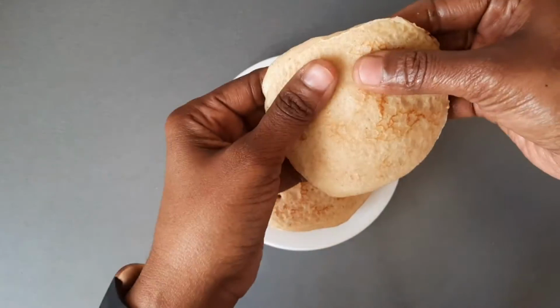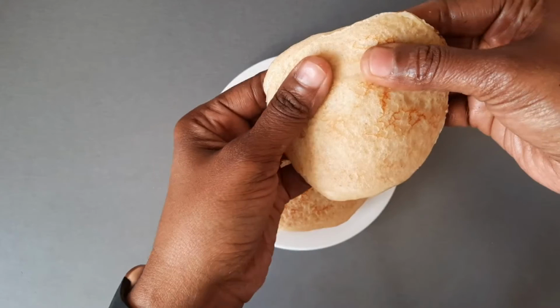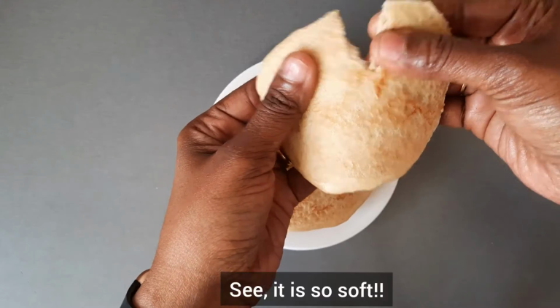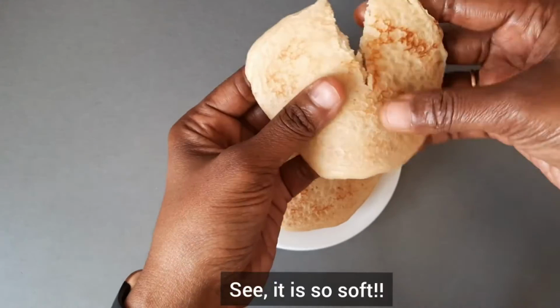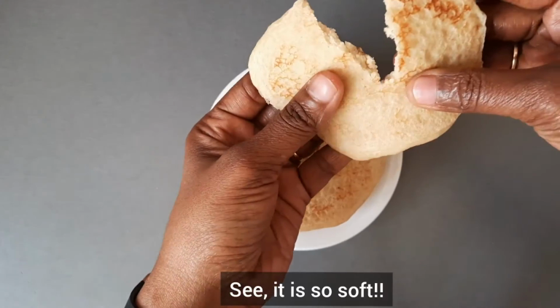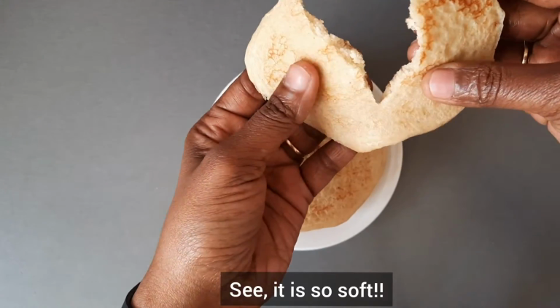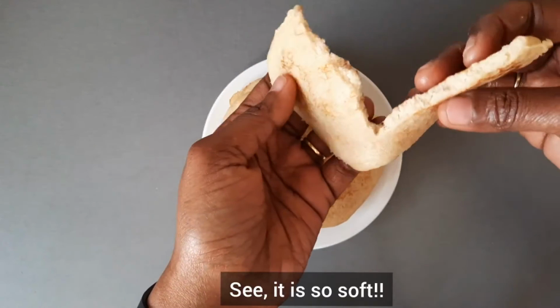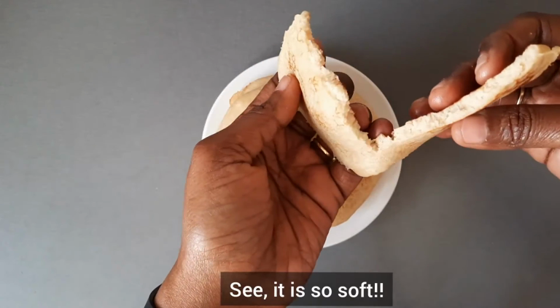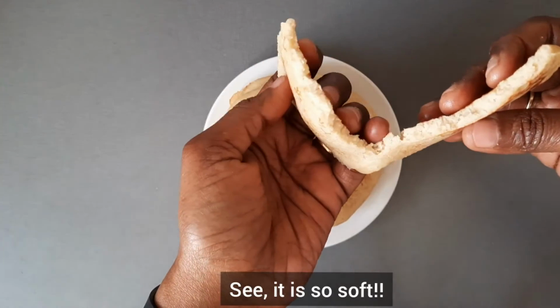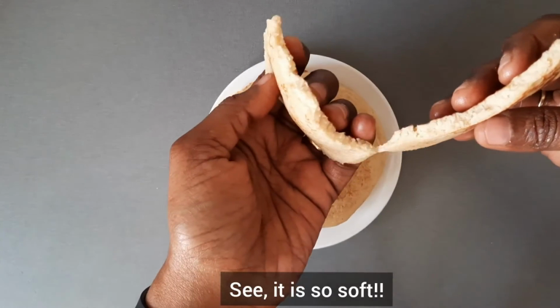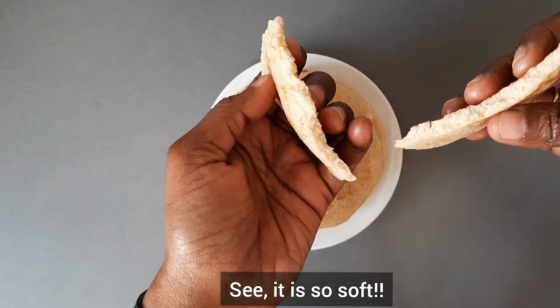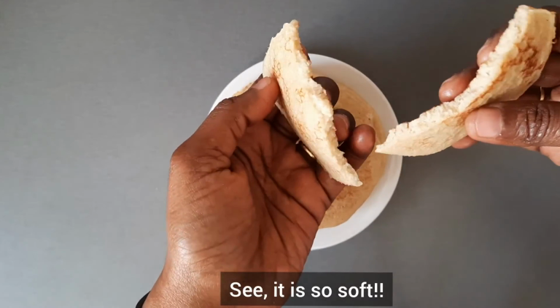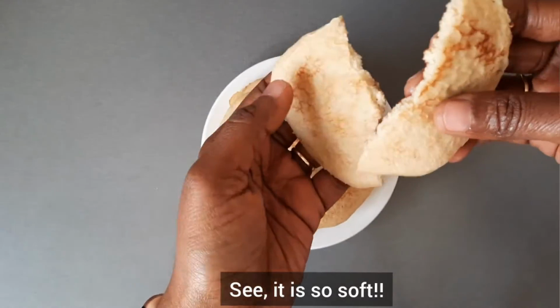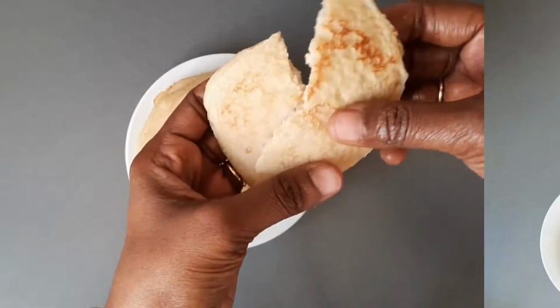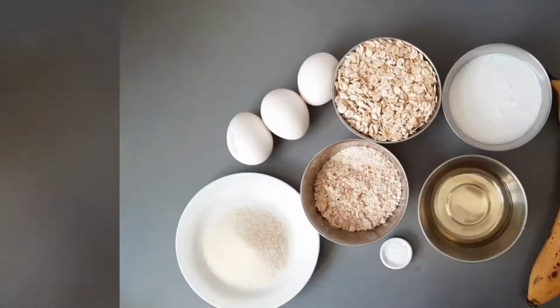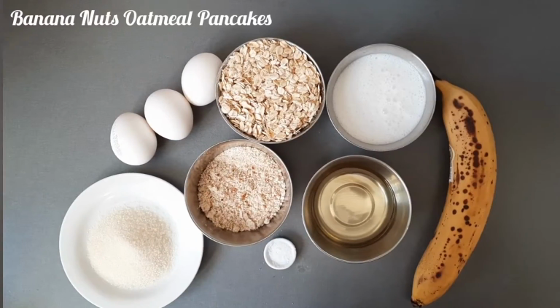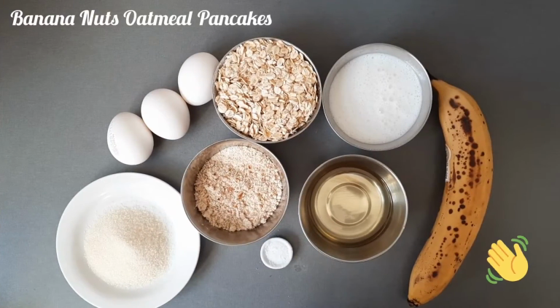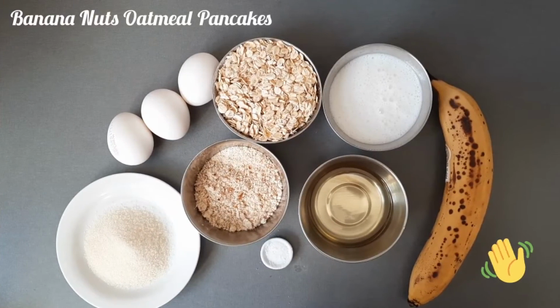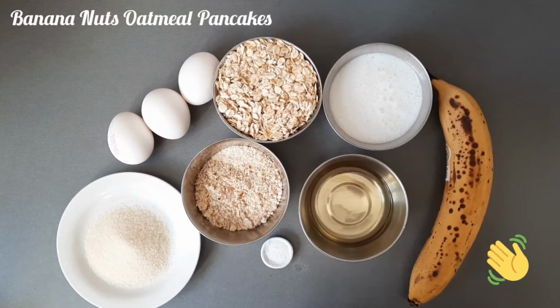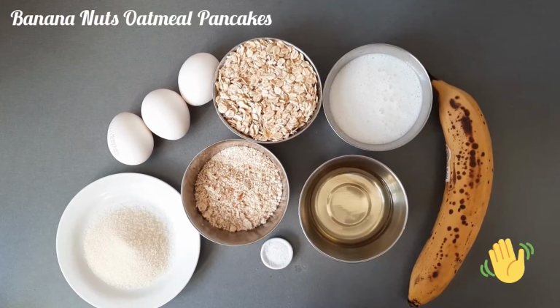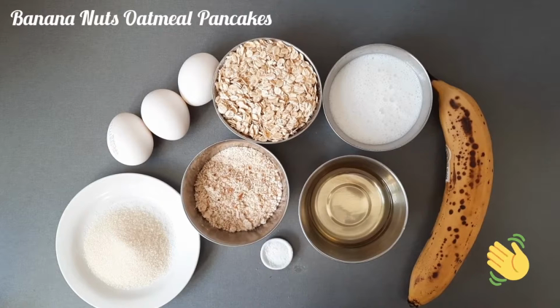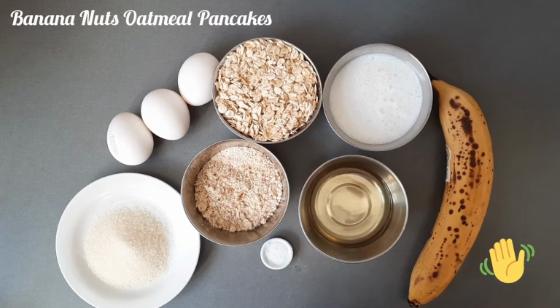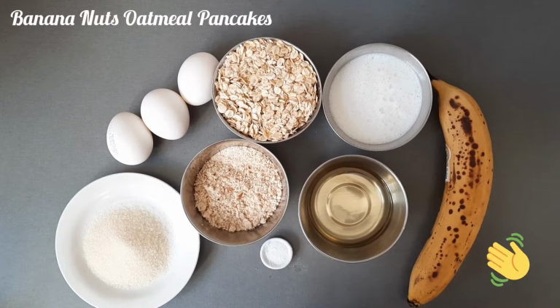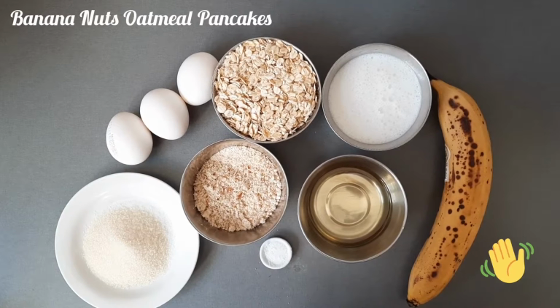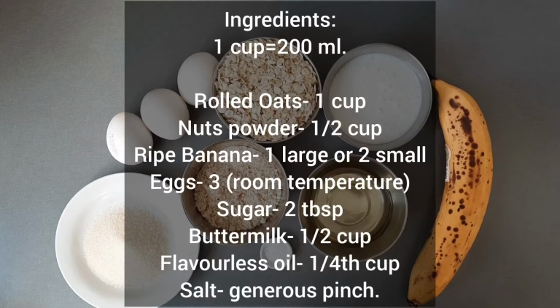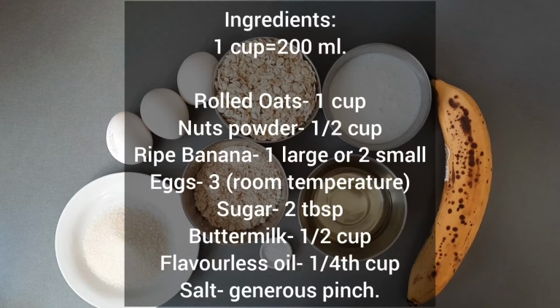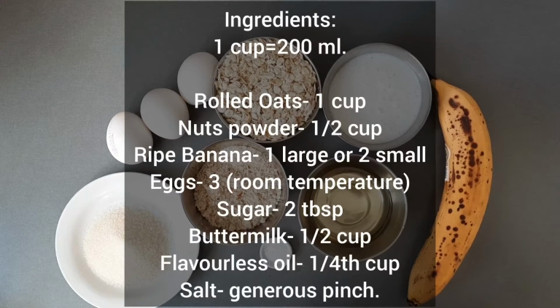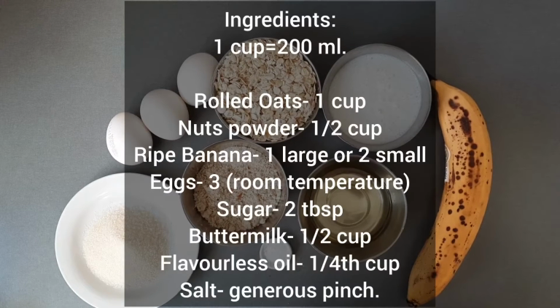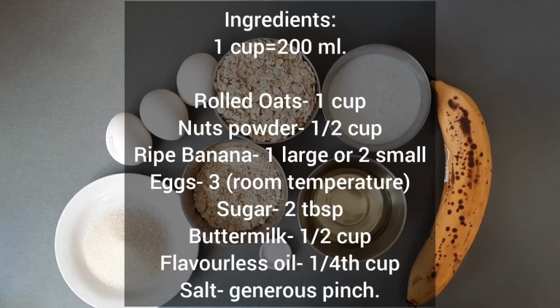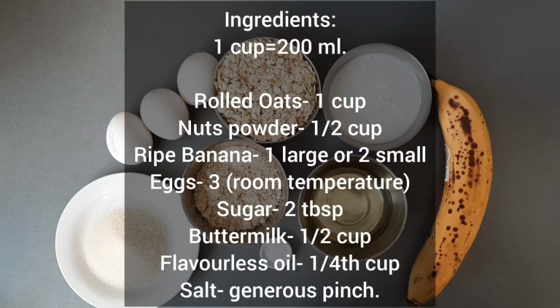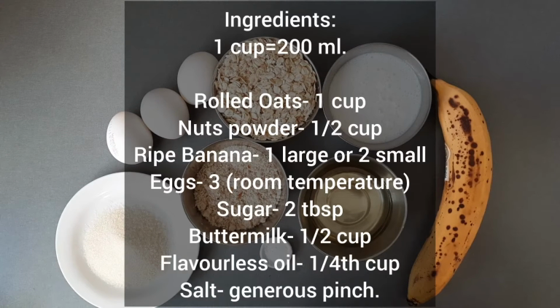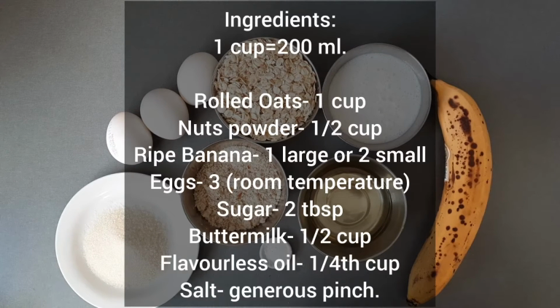See how soft it is. Now let's check out the next pancake recipe — Banana Nuts Oatmeal Pancakes.